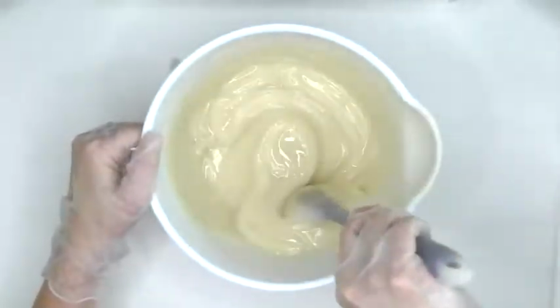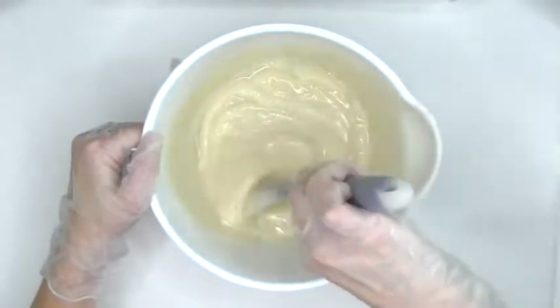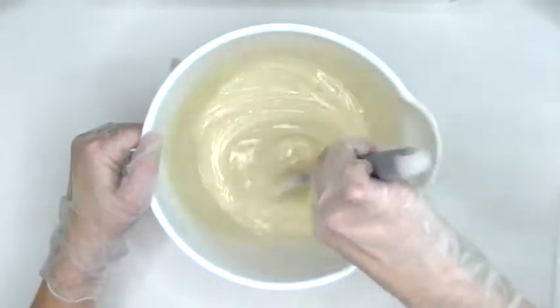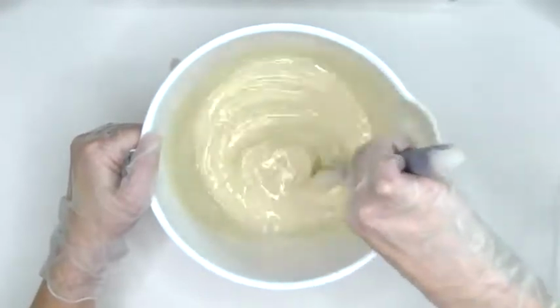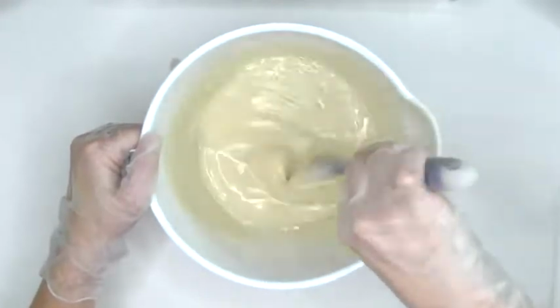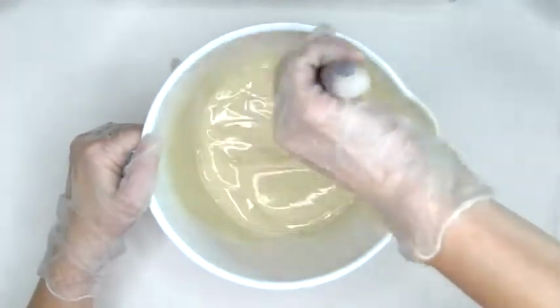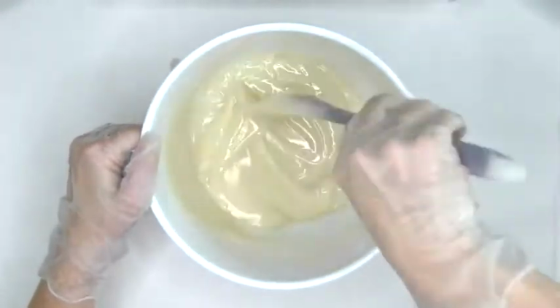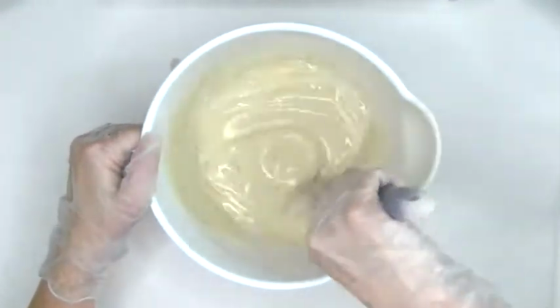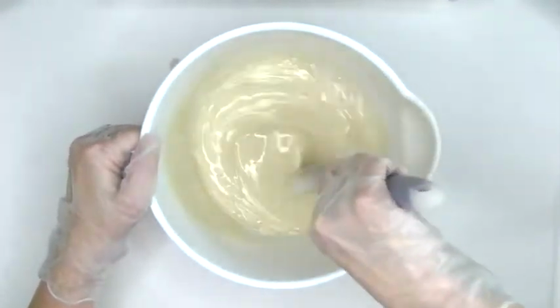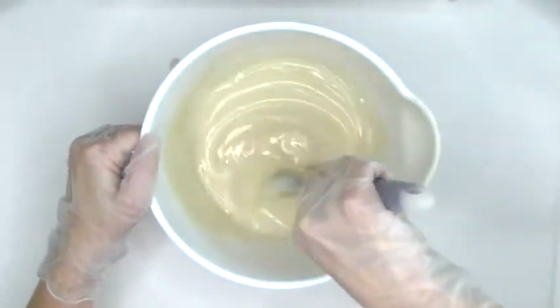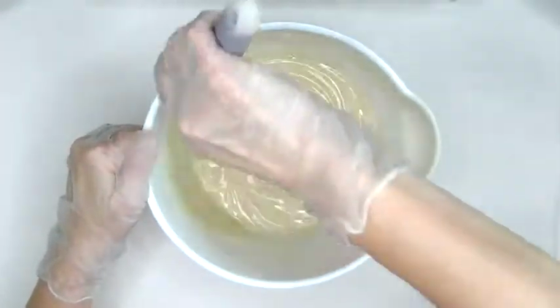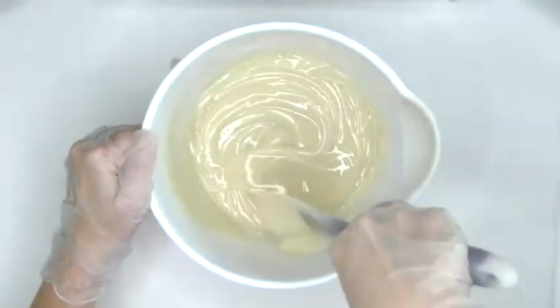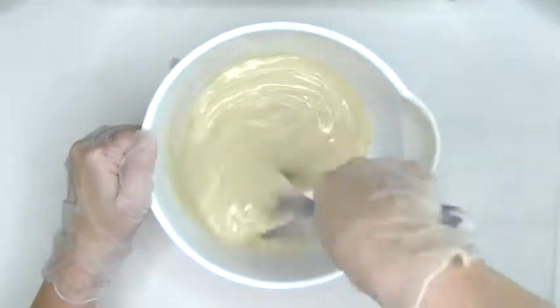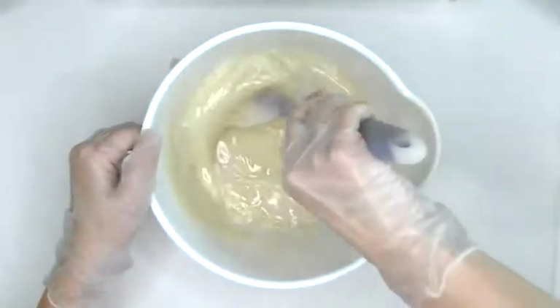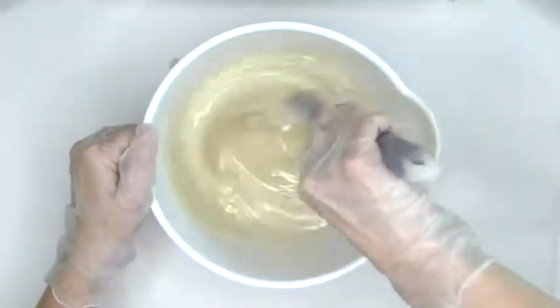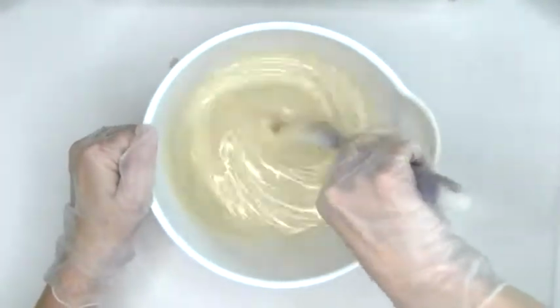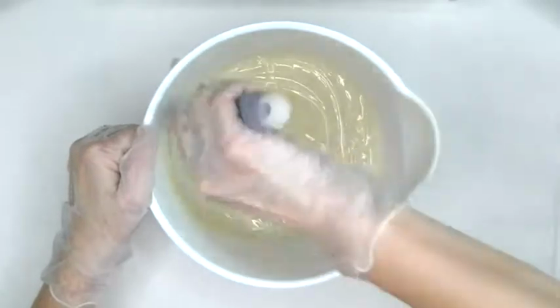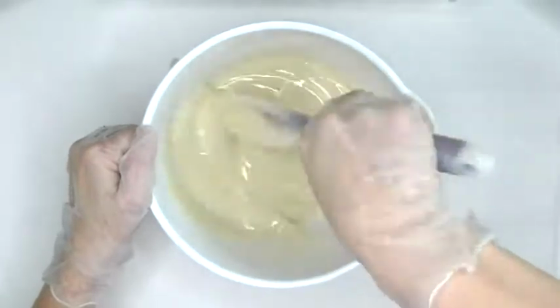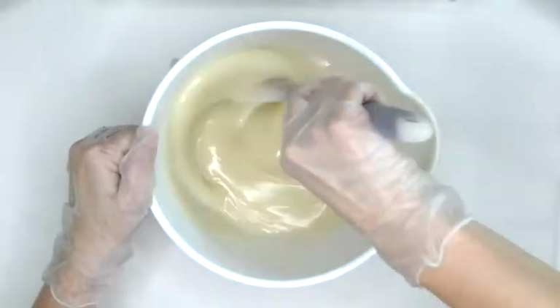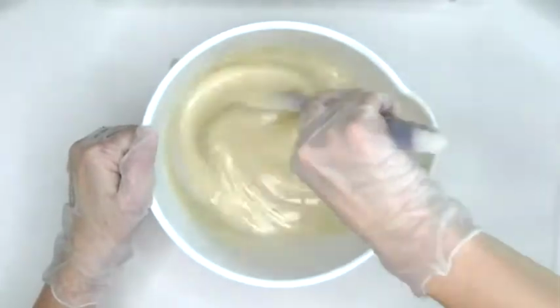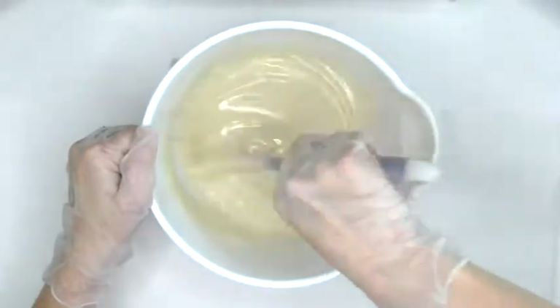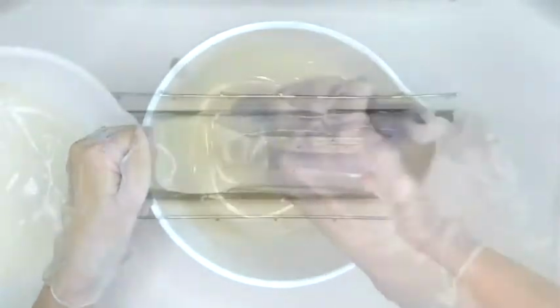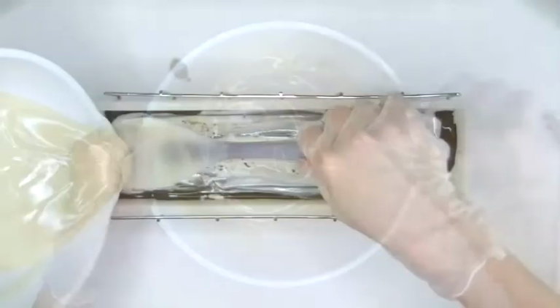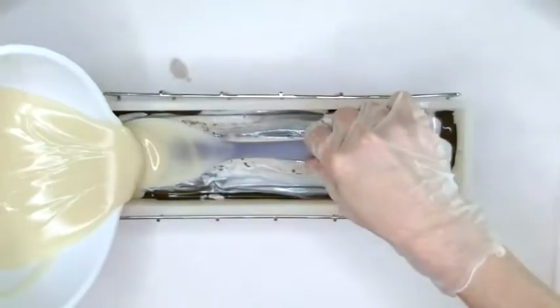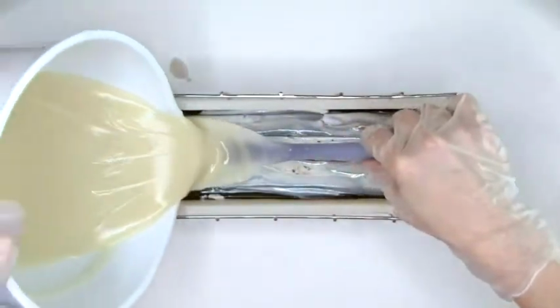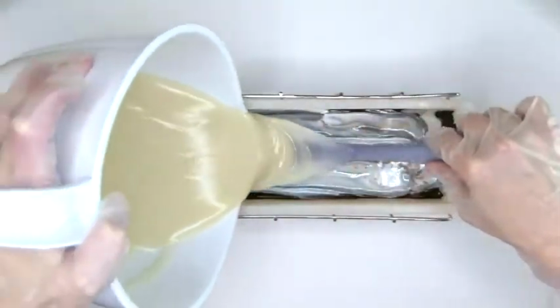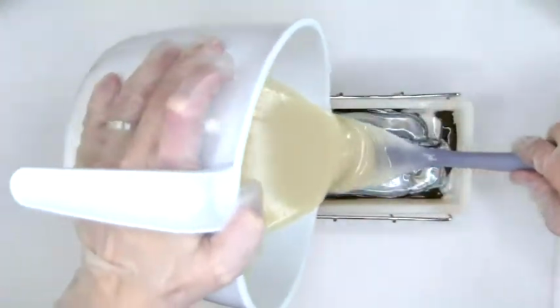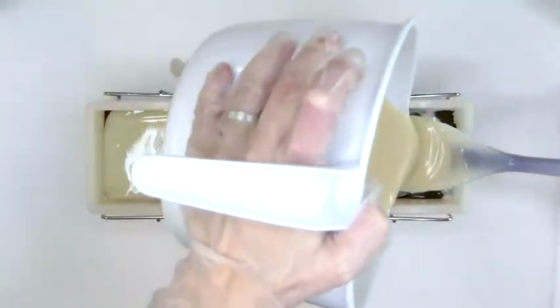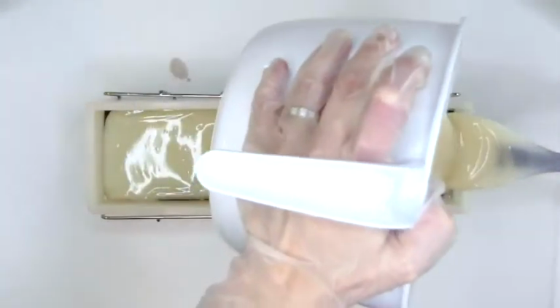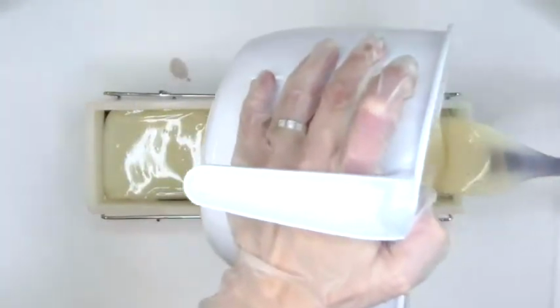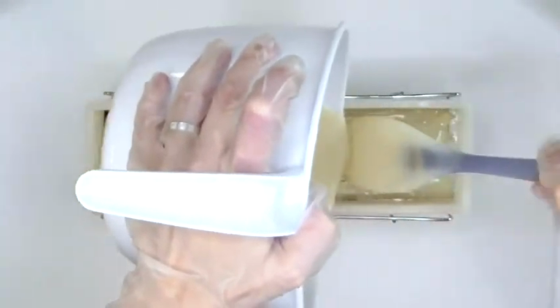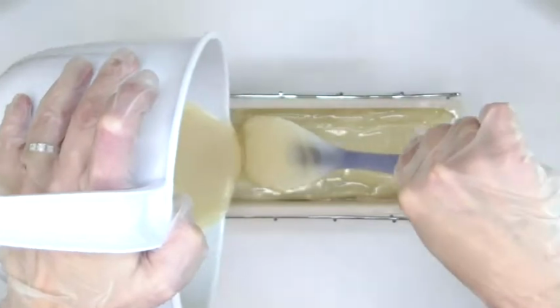I add the Ancient Incense fragrance oil to the remaining soap and I will leave it uncolored — it will turn a medium tan due to the vanillin, and I want to get a good idea of what that will look like.